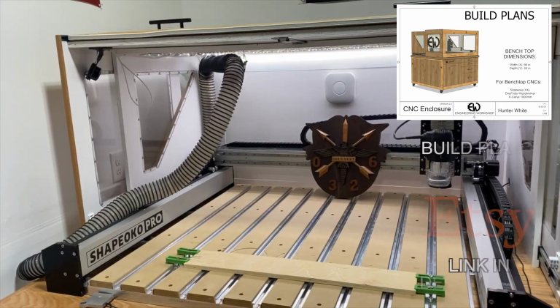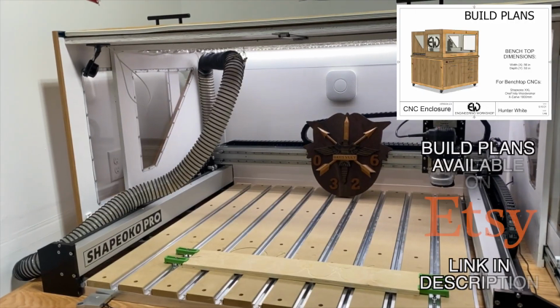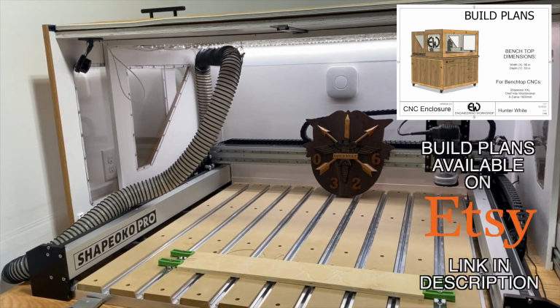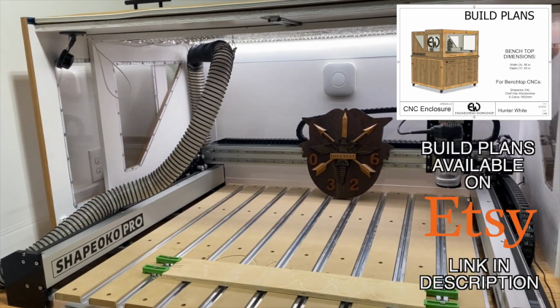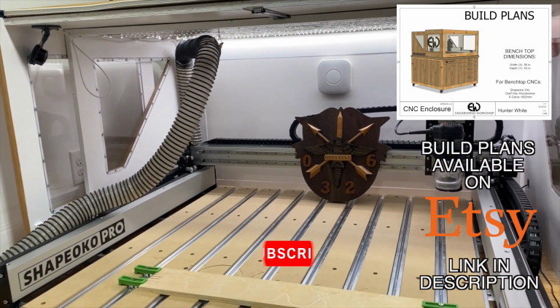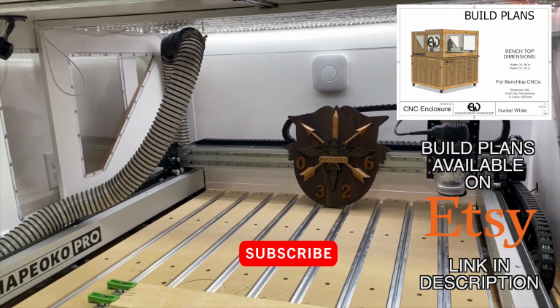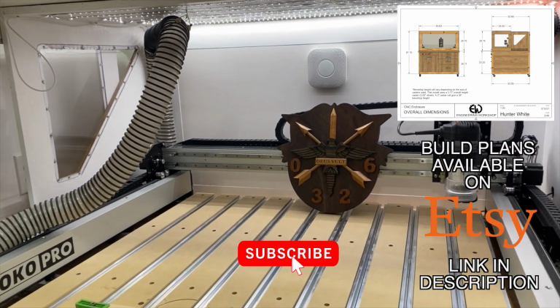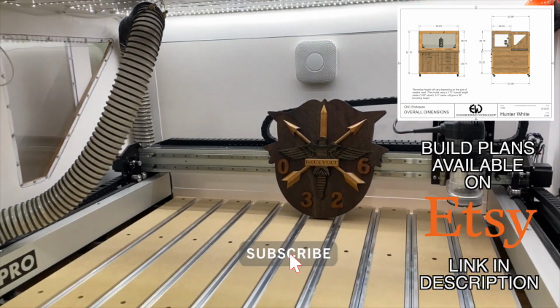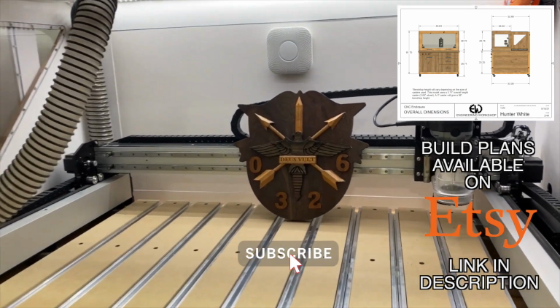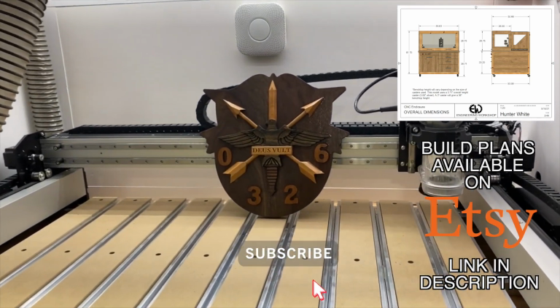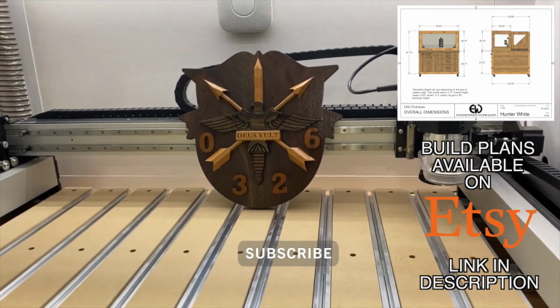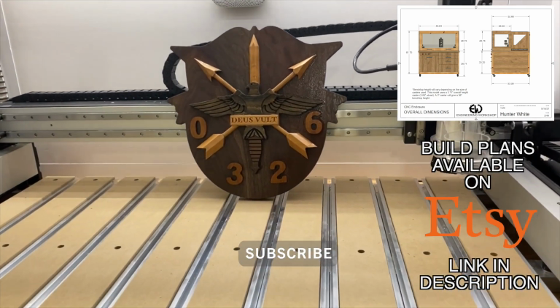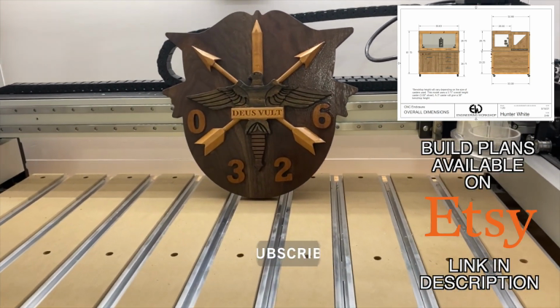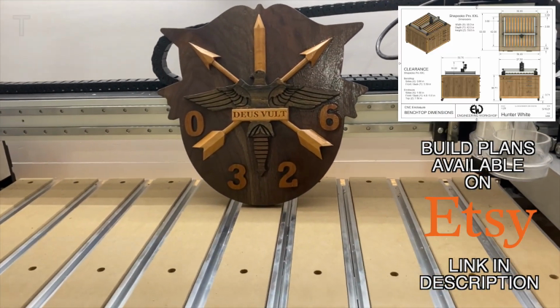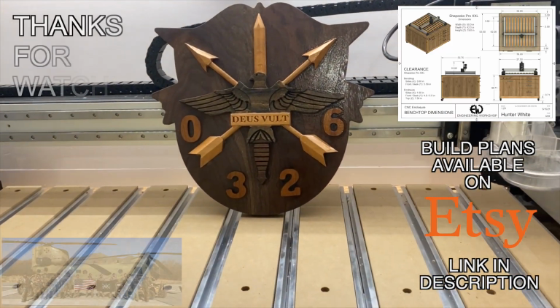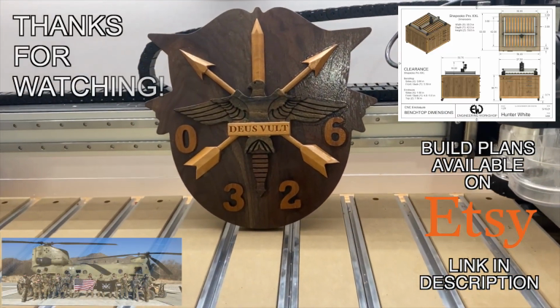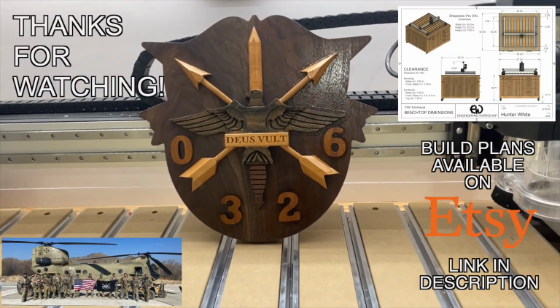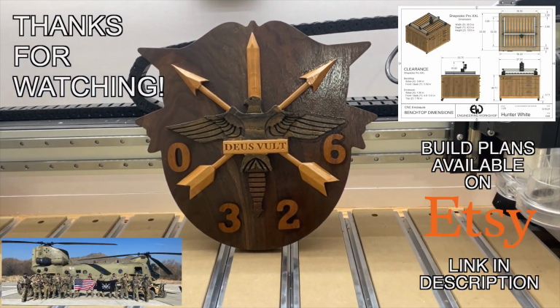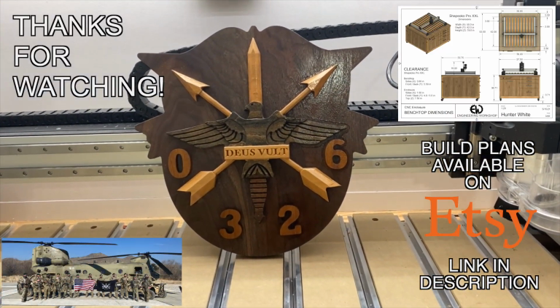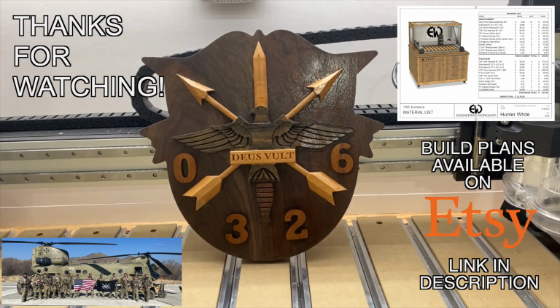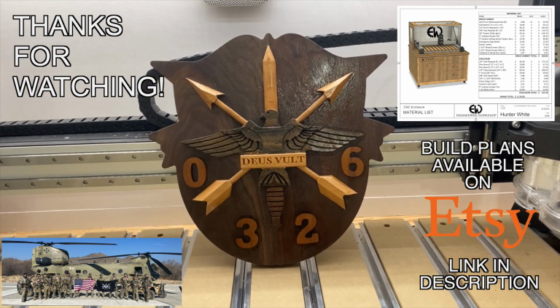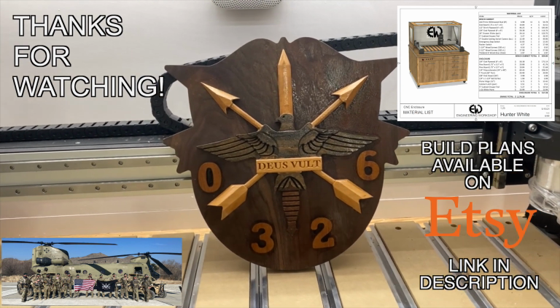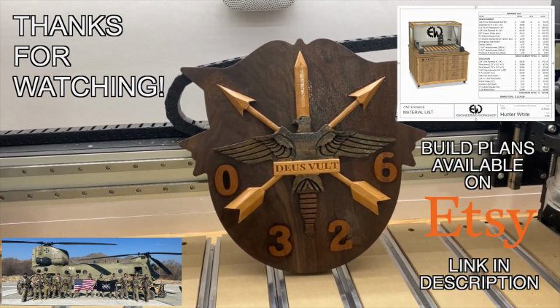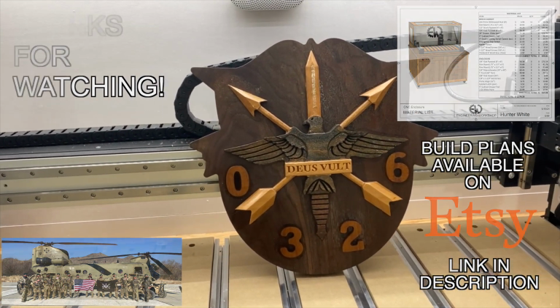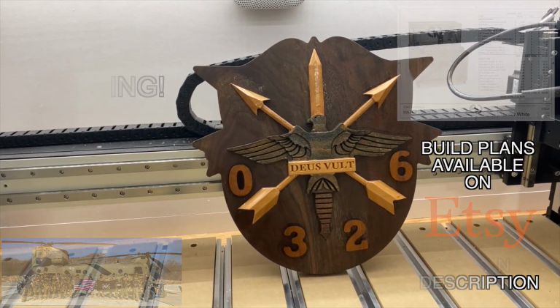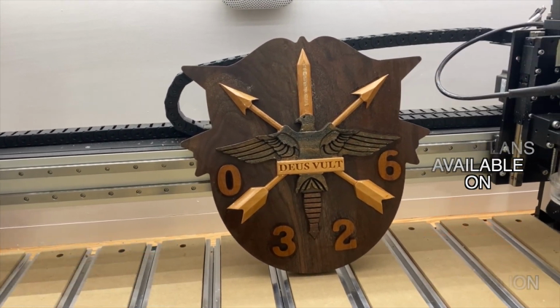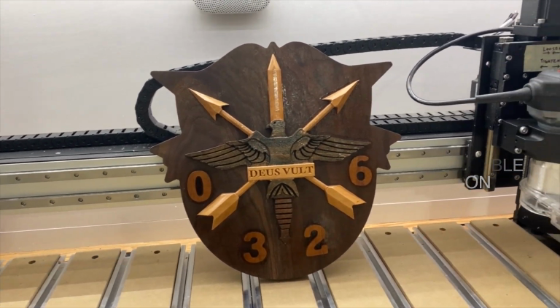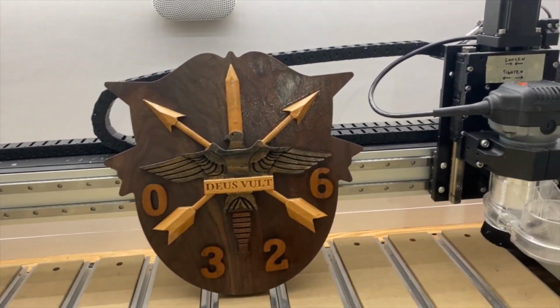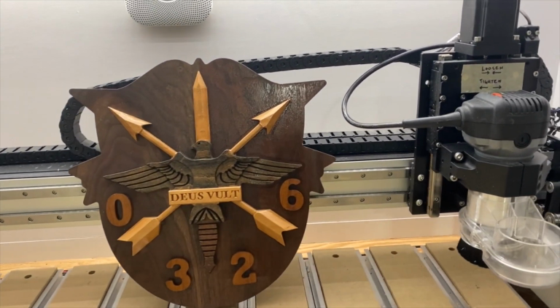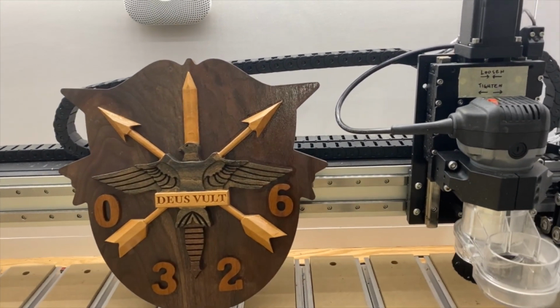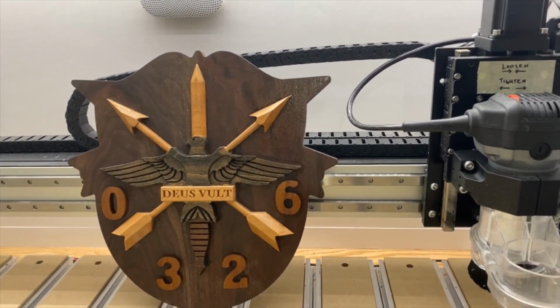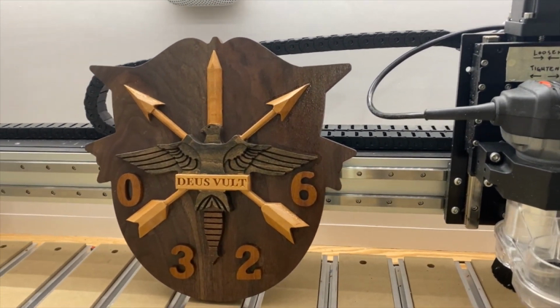That's going to wrap this up. Thanks so much for watching. If you like the video, please subscribe and give a thumbs up so more people can find this content. If you like the CNC enclosure, I have plans available on my Etsy store — link in the description. Have a good one, see you in the next one.